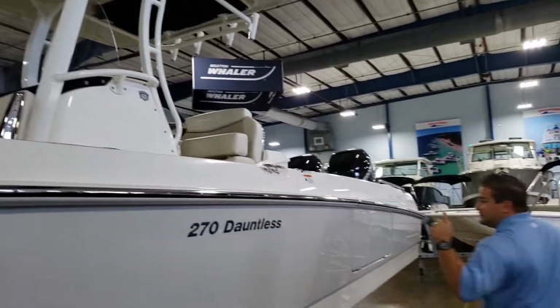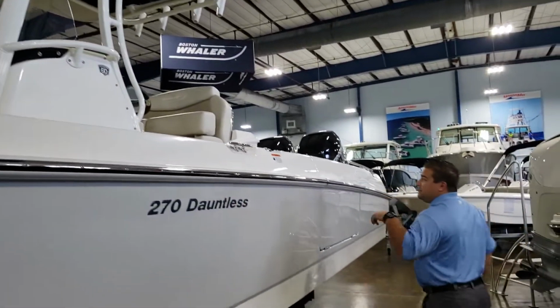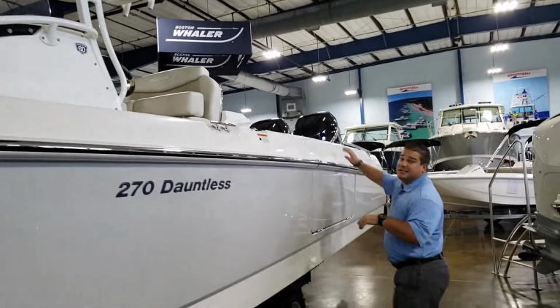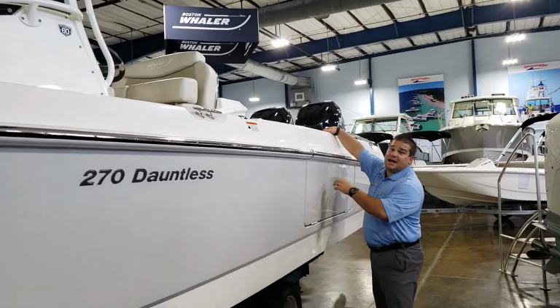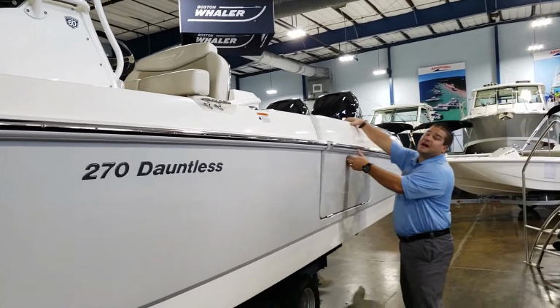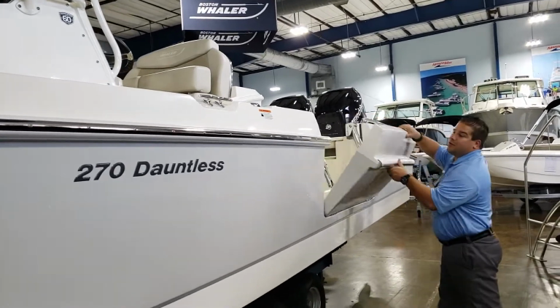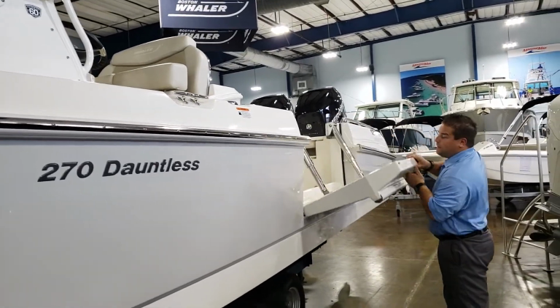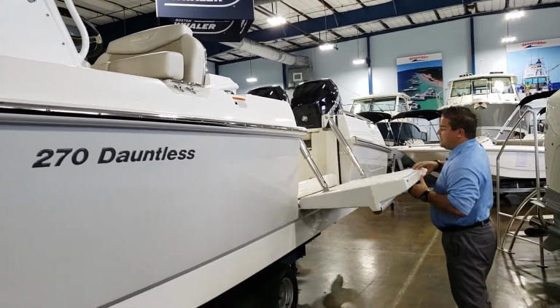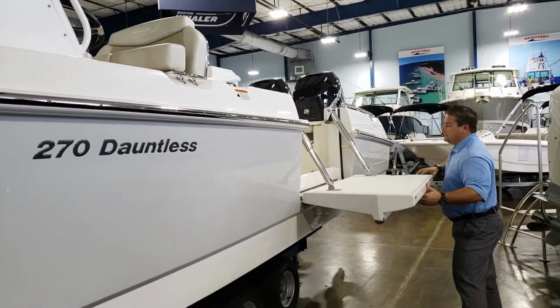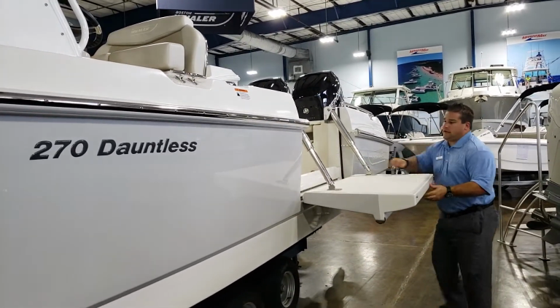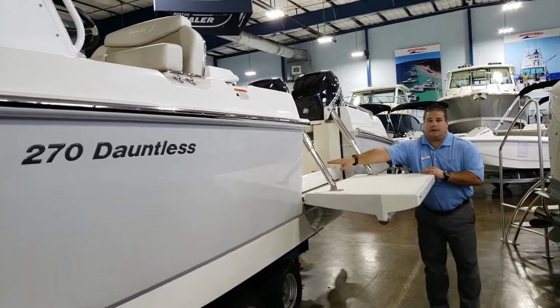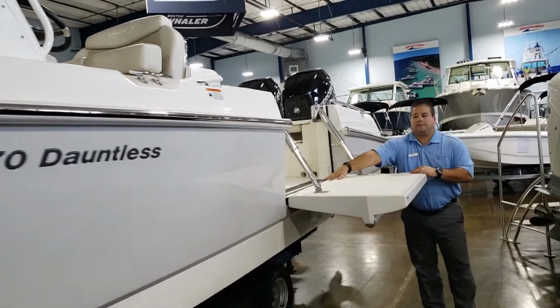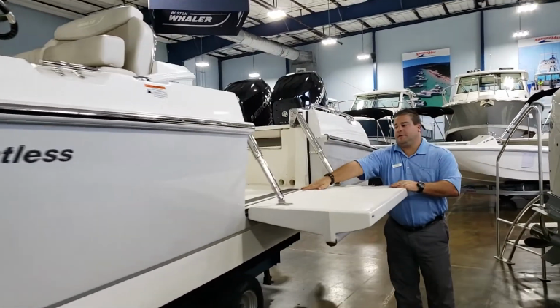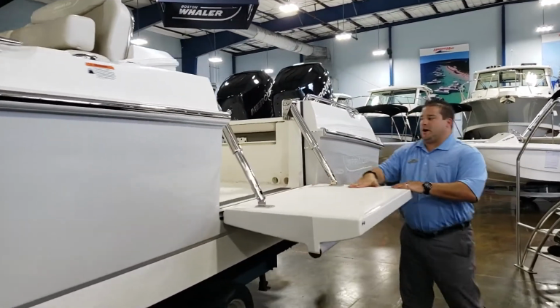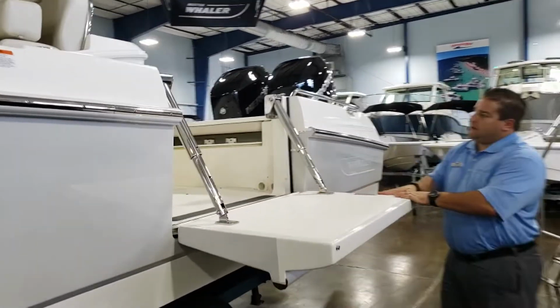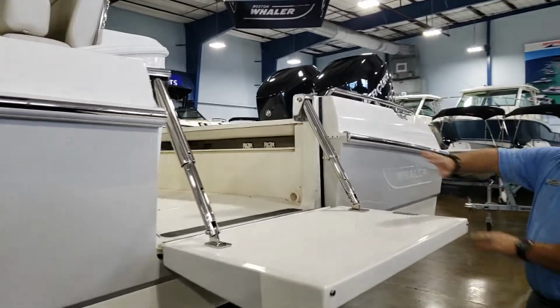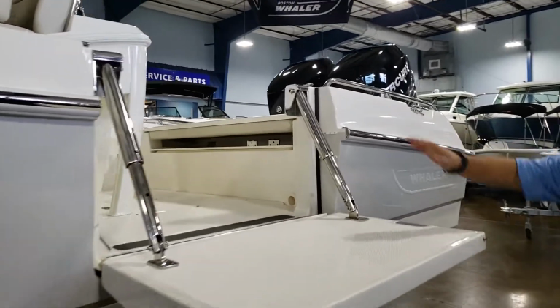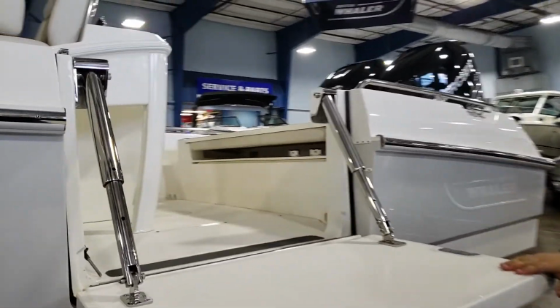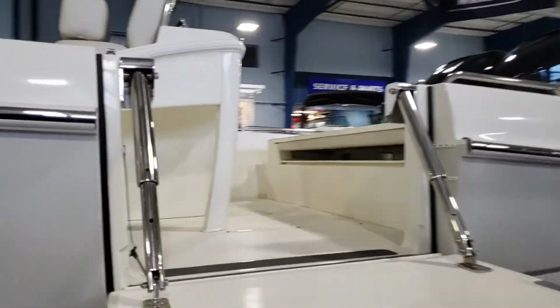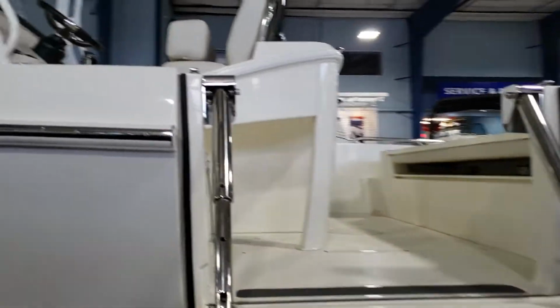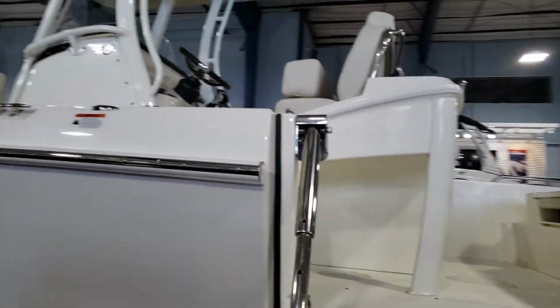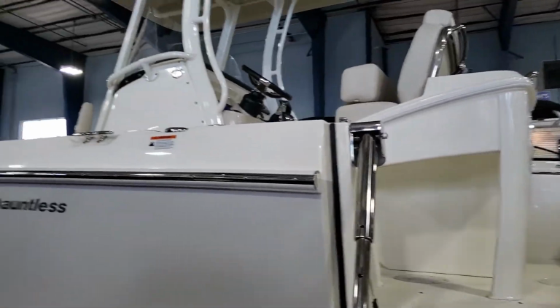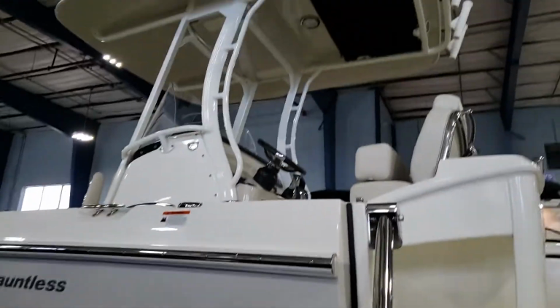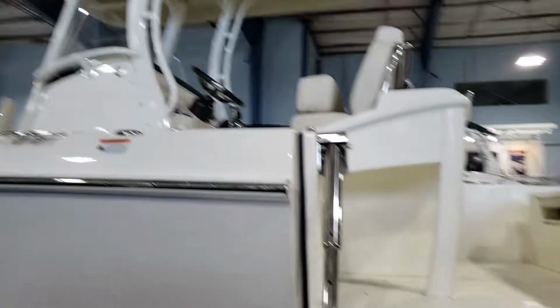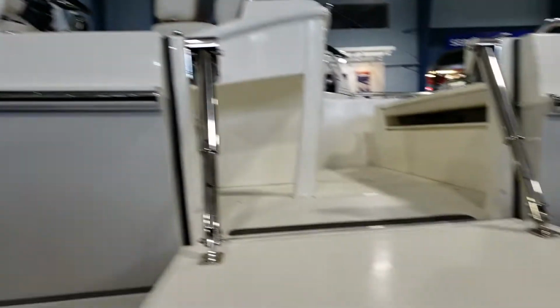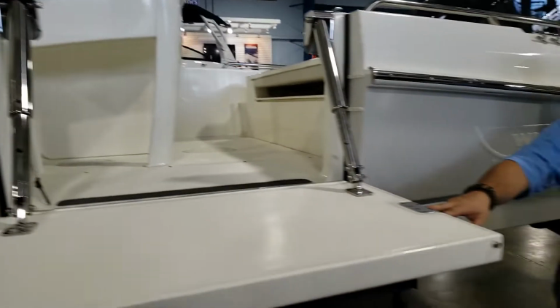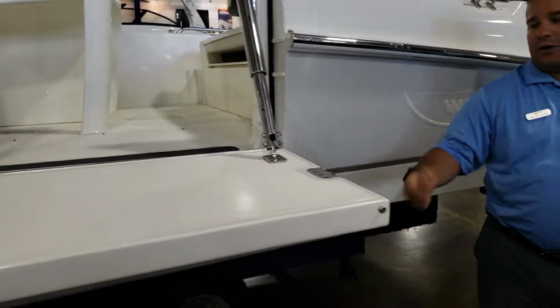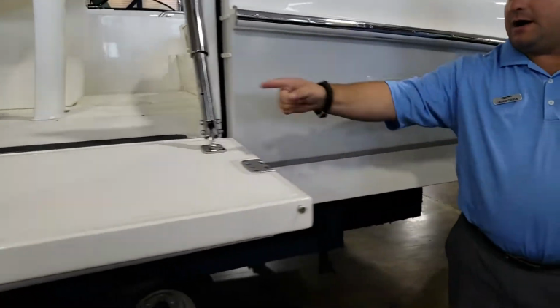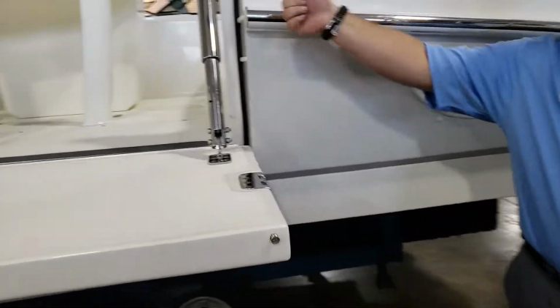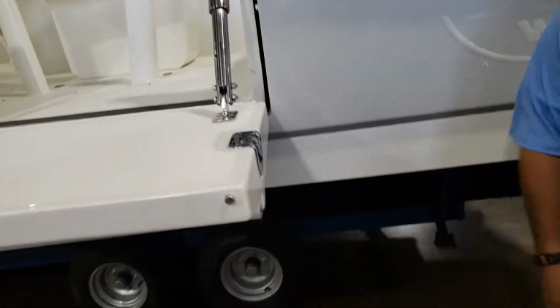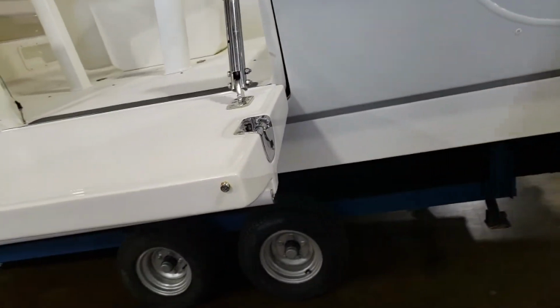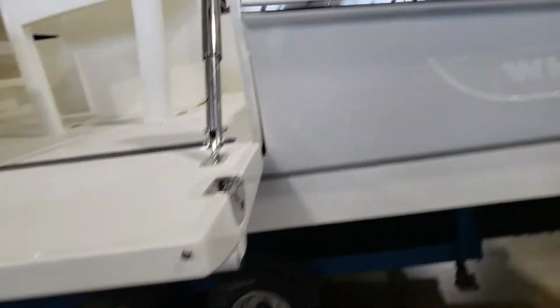This boat does have the dive door and the swim patio. Take a look here — comes out as an easy entryway into the boat right here.